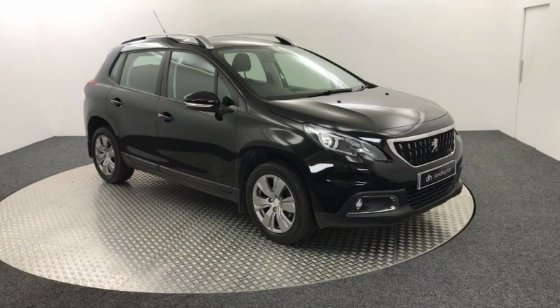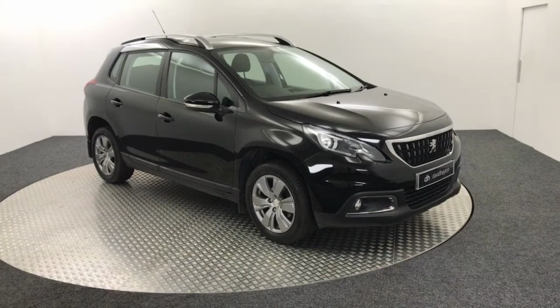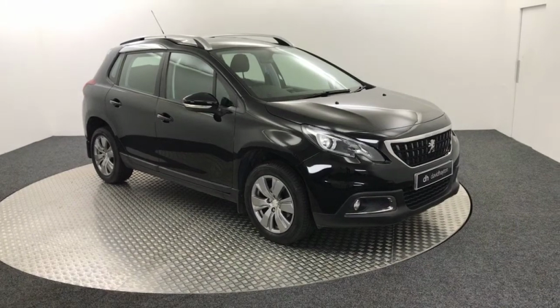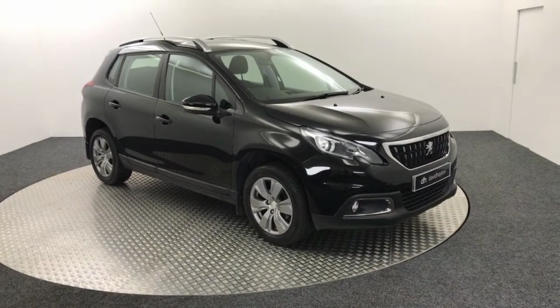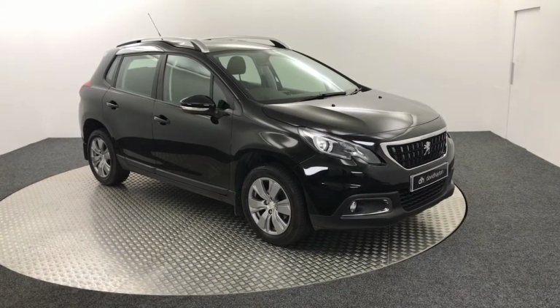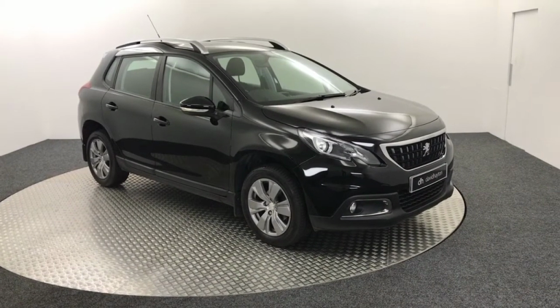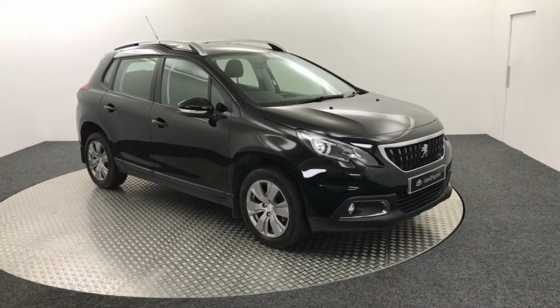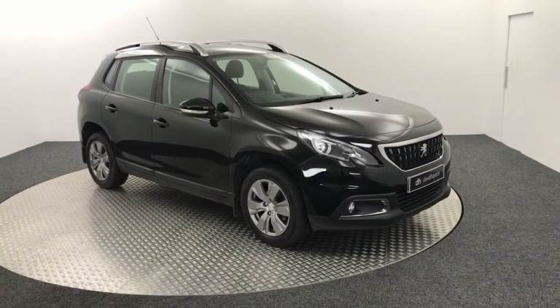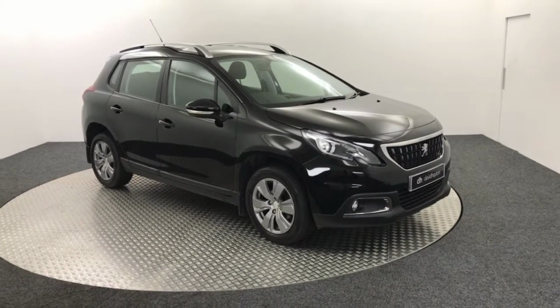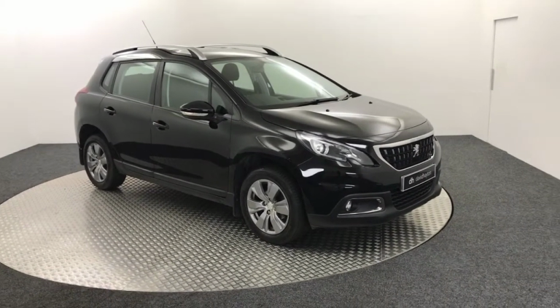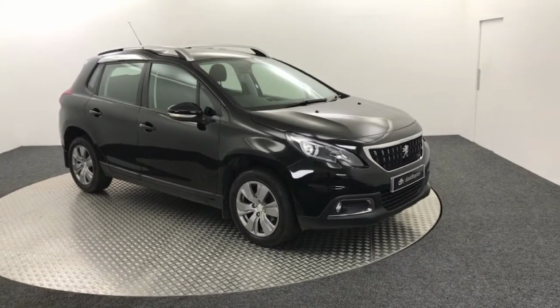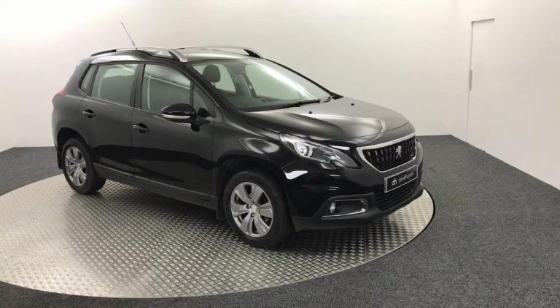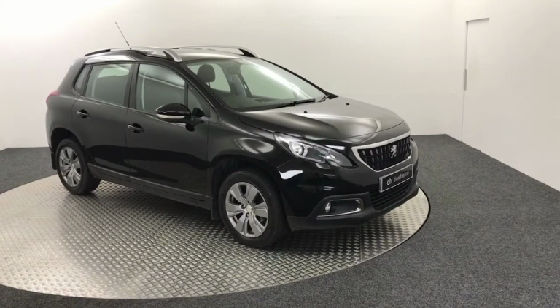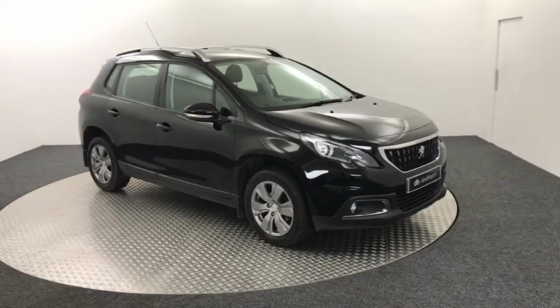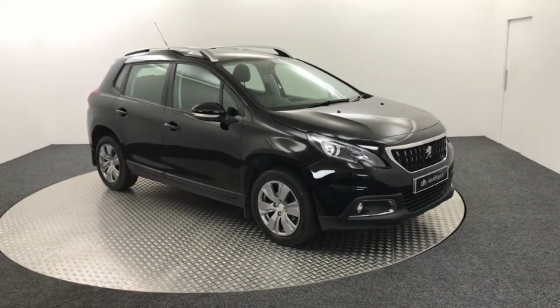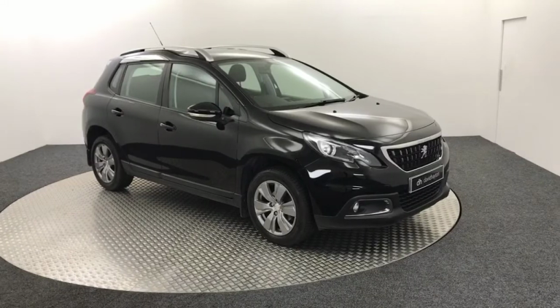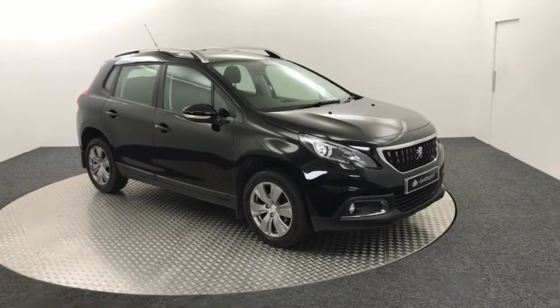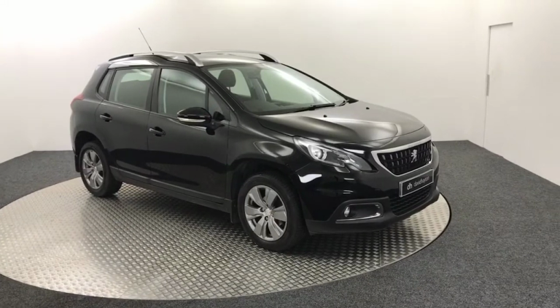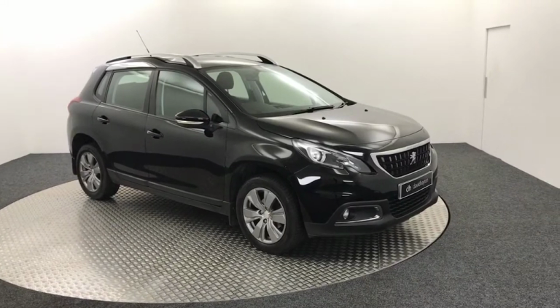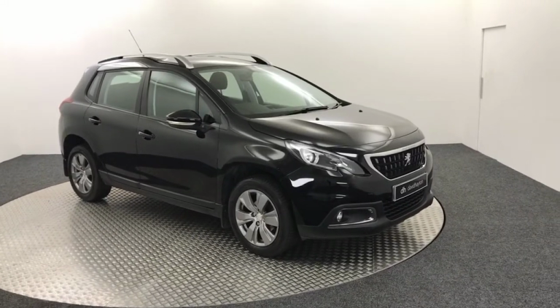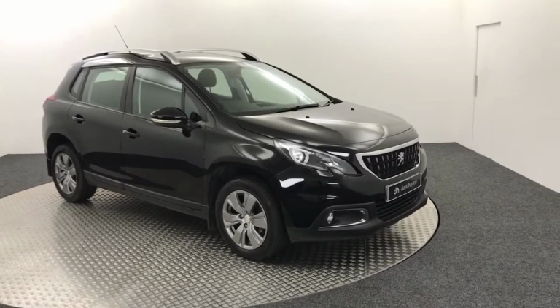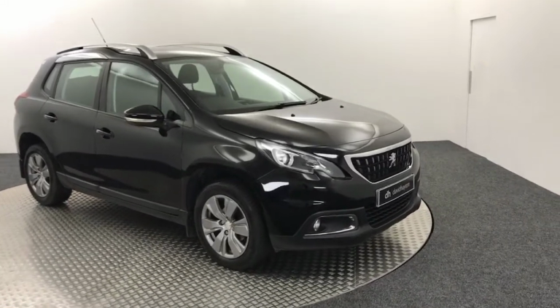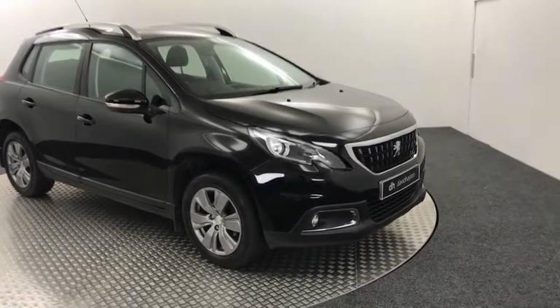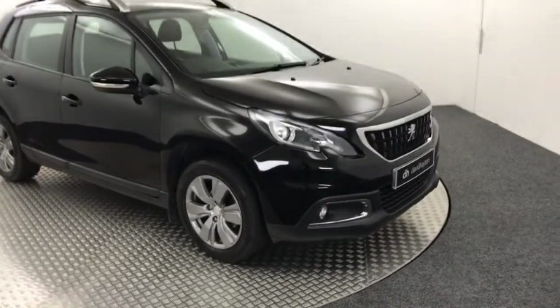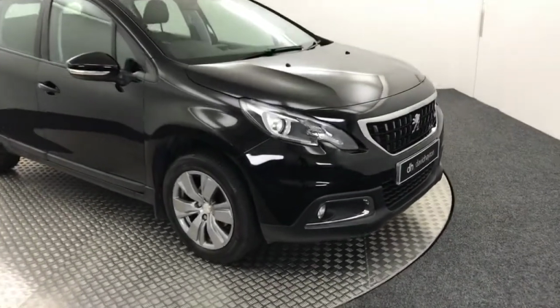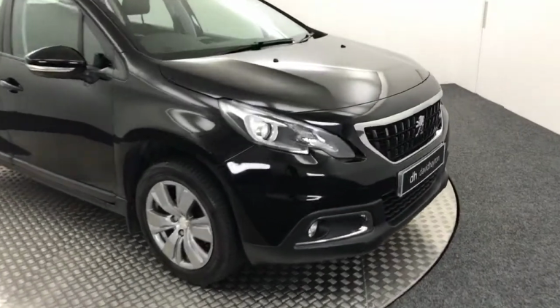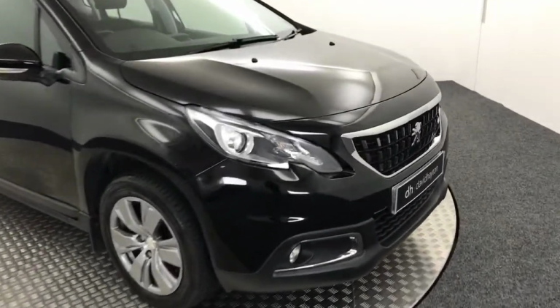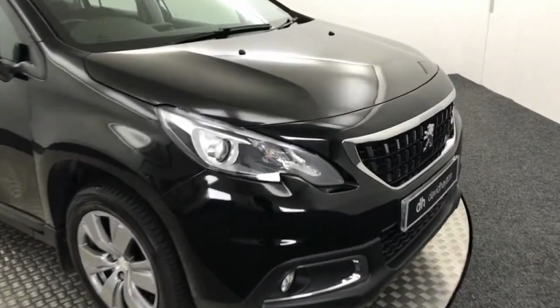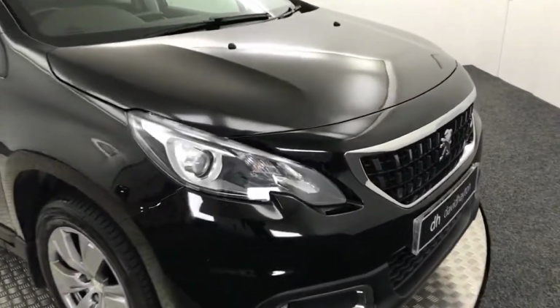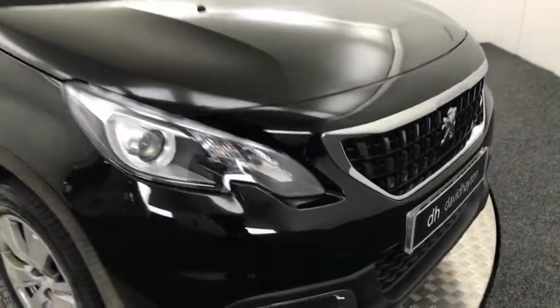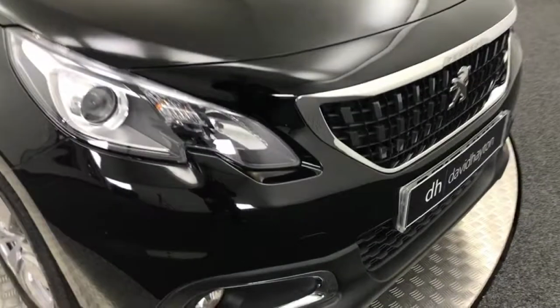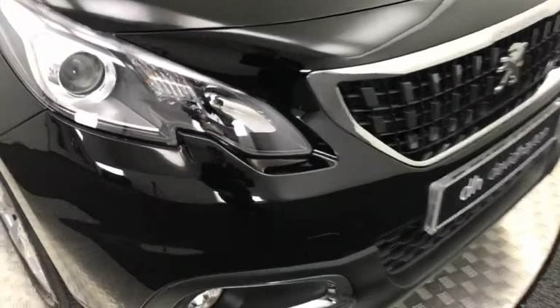It's James from David Aiton's Auto Store and today on the turntable we have this 2017 Peugeot 2008 Active. As you can see it's presented in black and it's in extremely good condition.